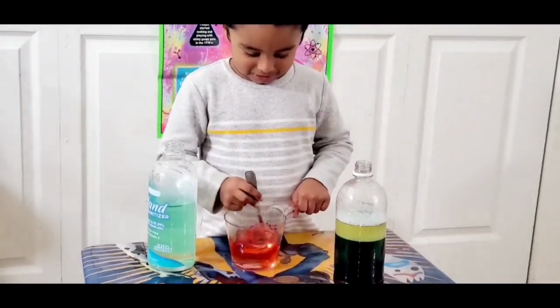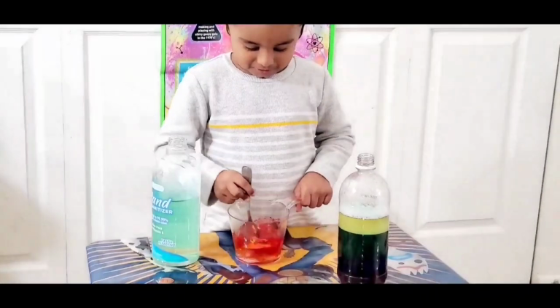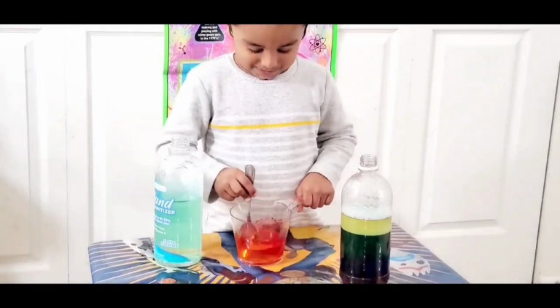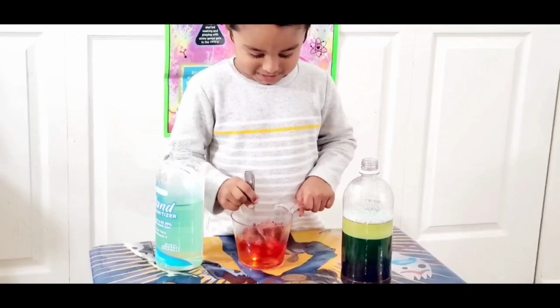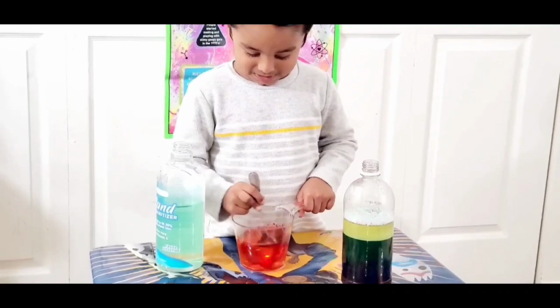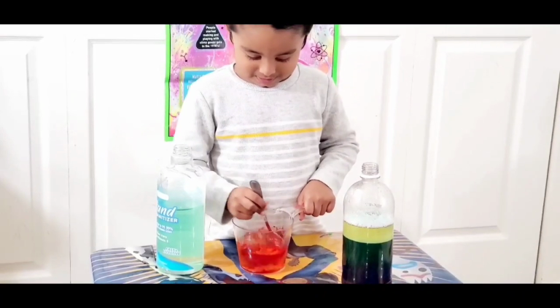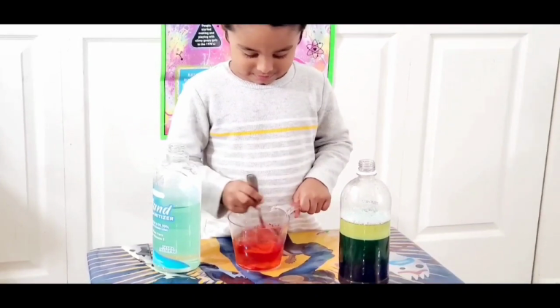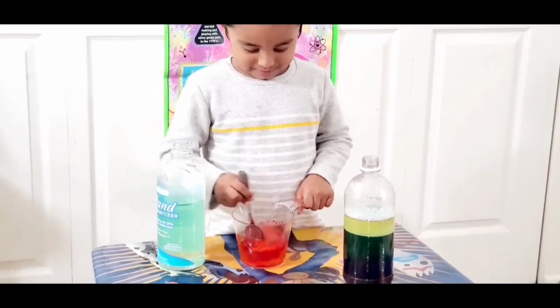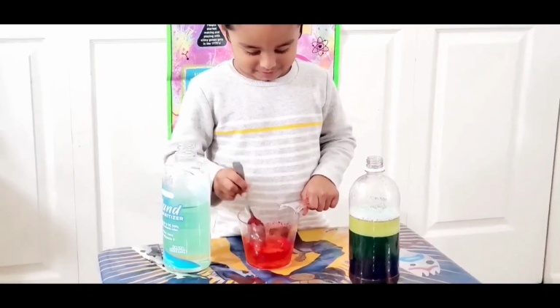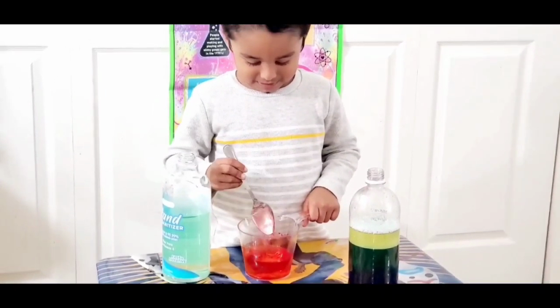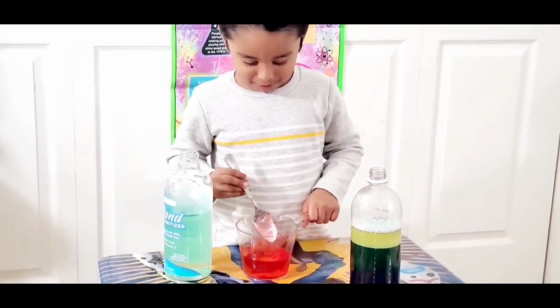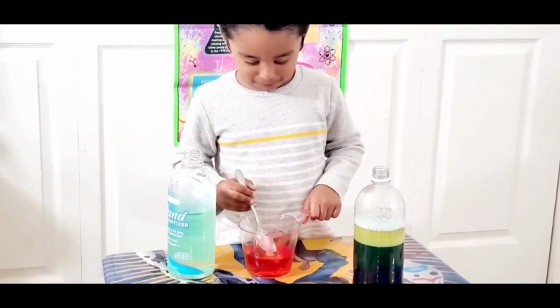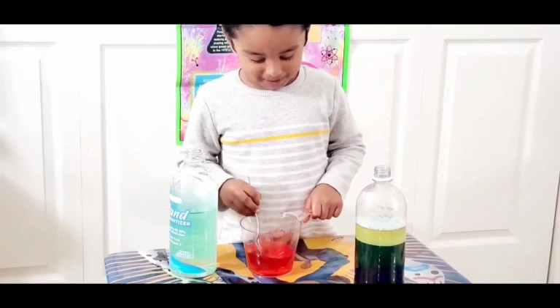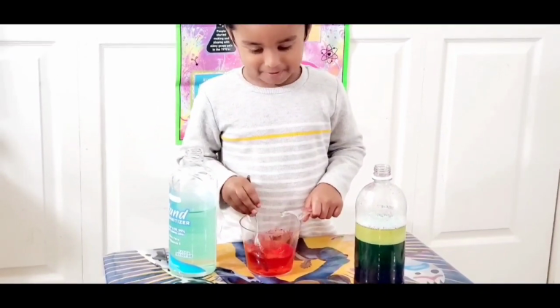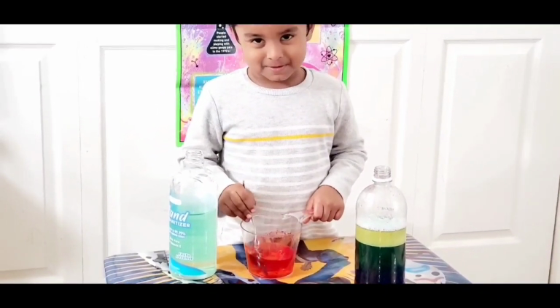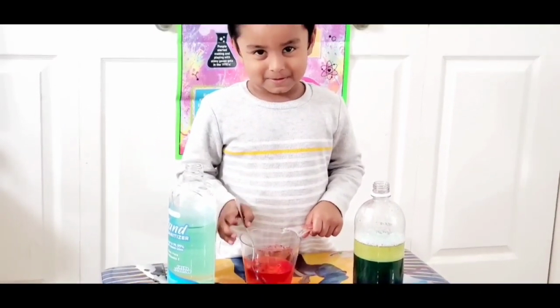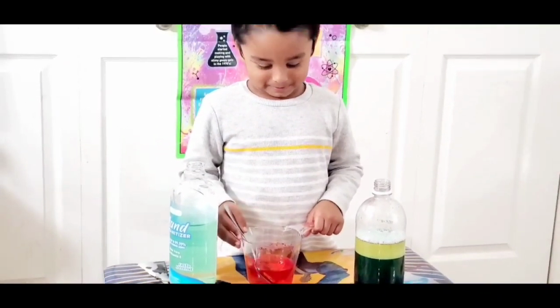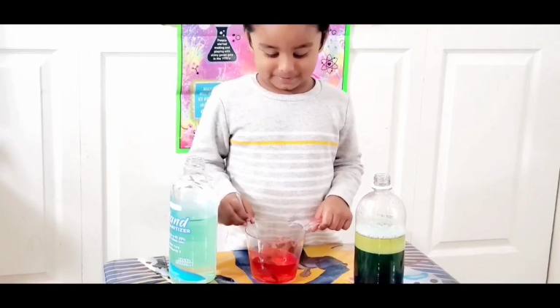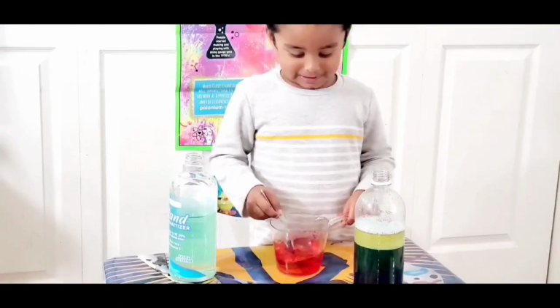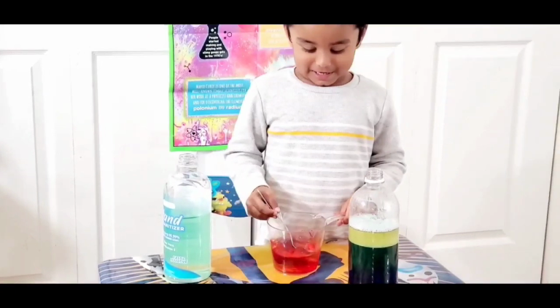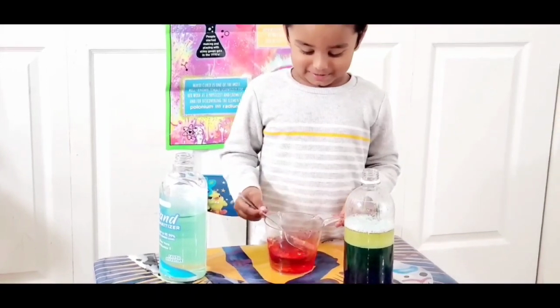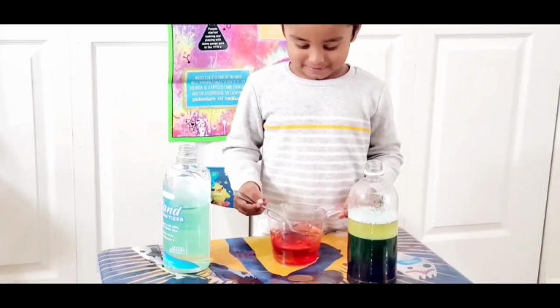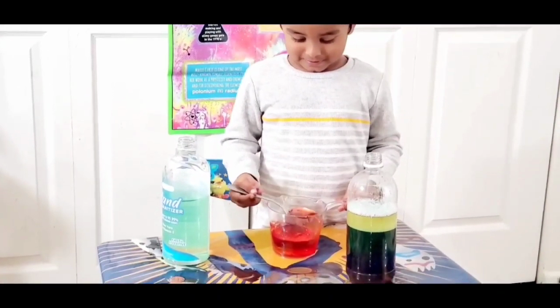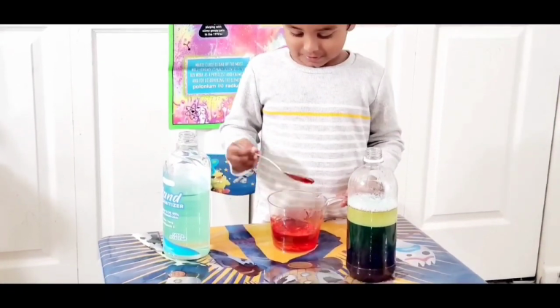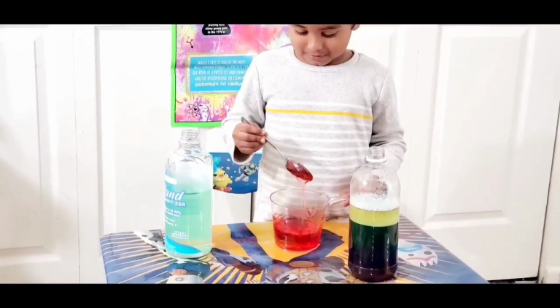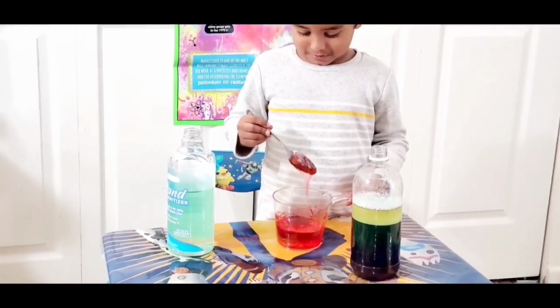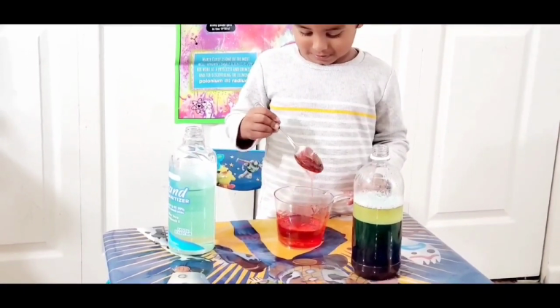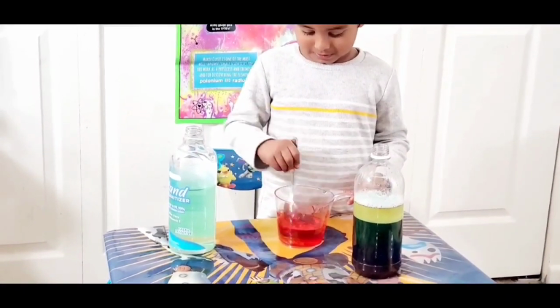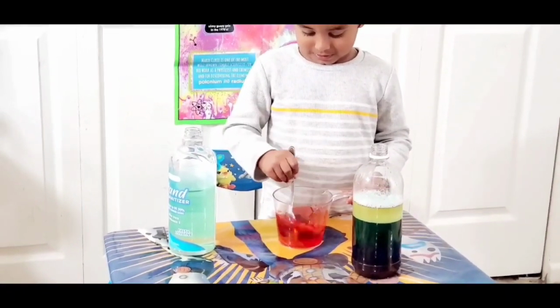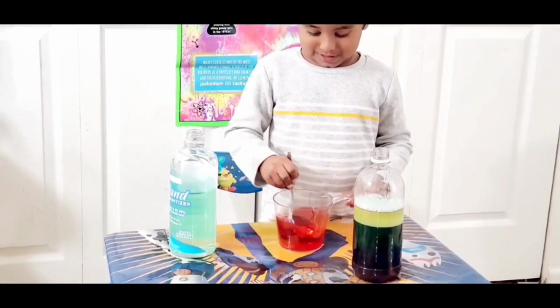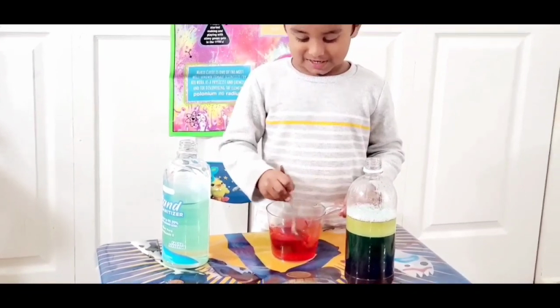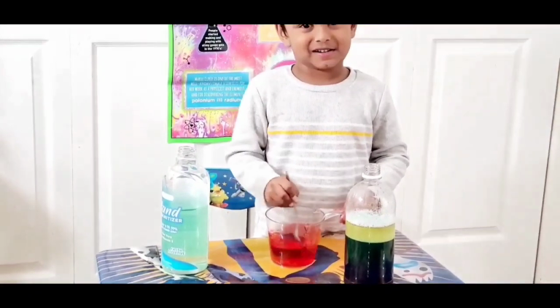It turned to red. It's looking pretty, right? Yeah, it's turned to red color. So that's your fifth layer, yeah? Yeah, yeah. The red food color.